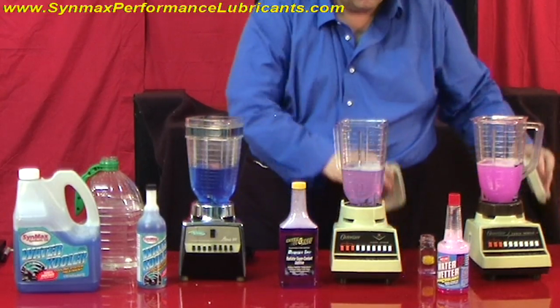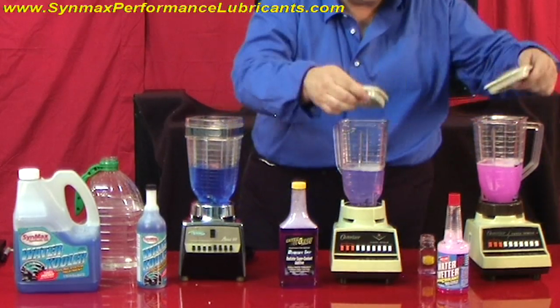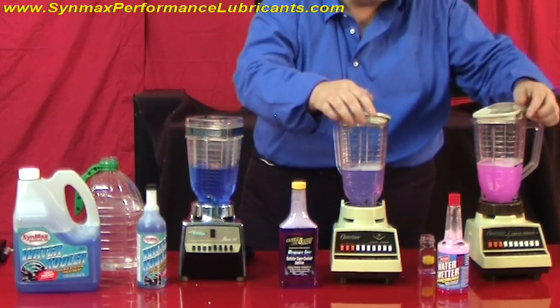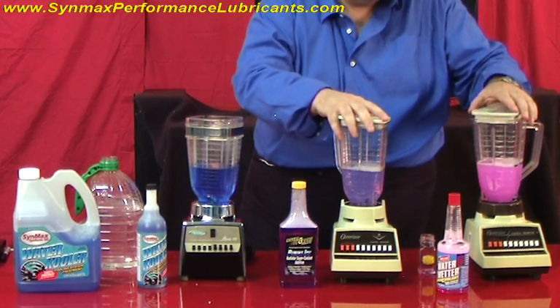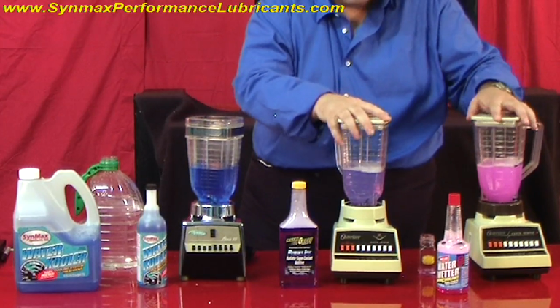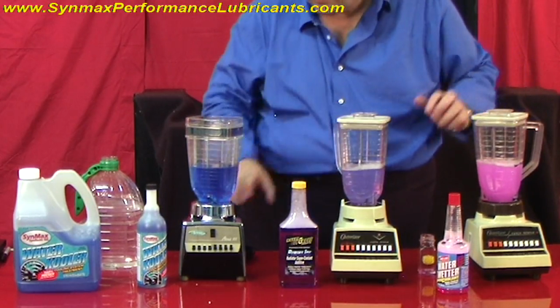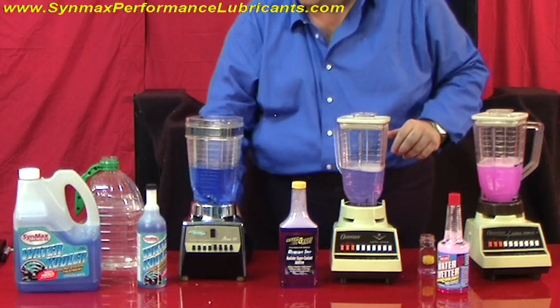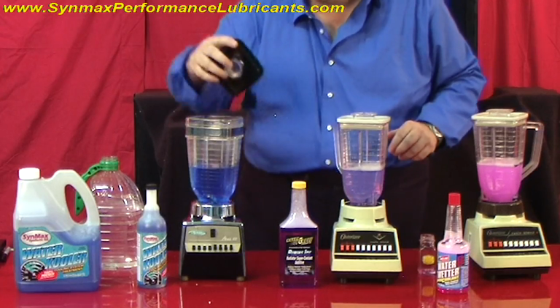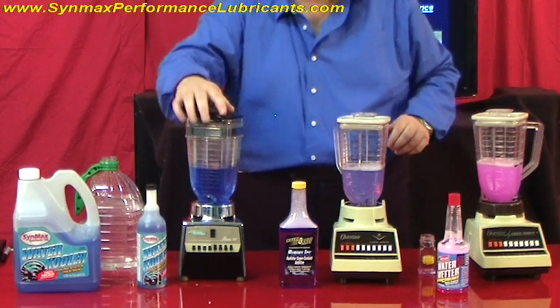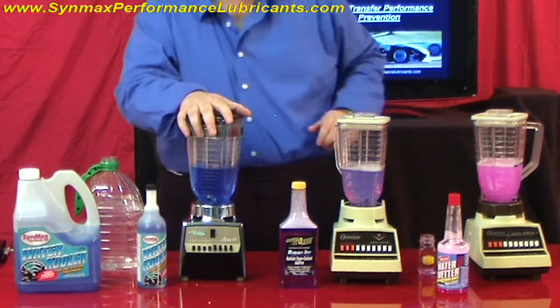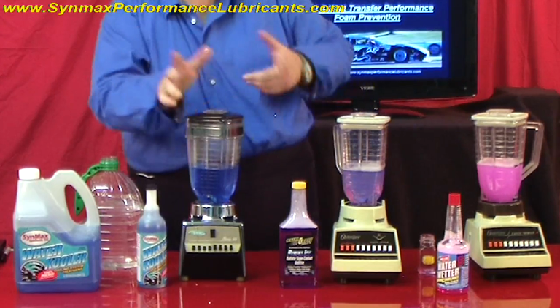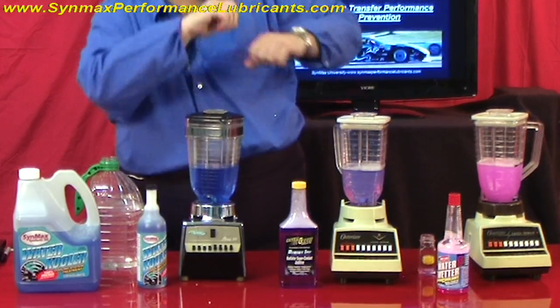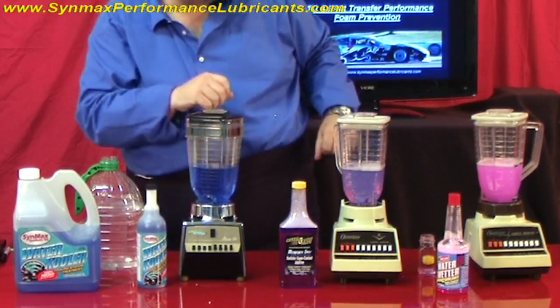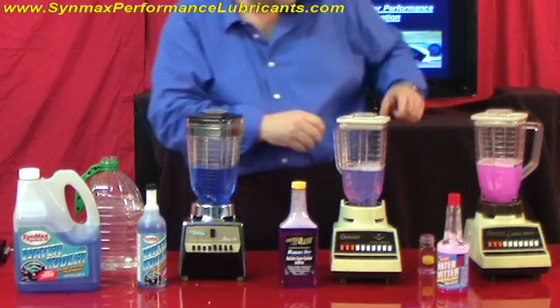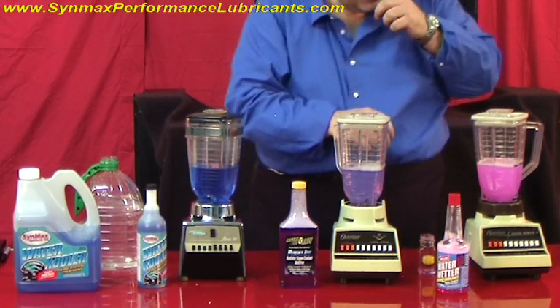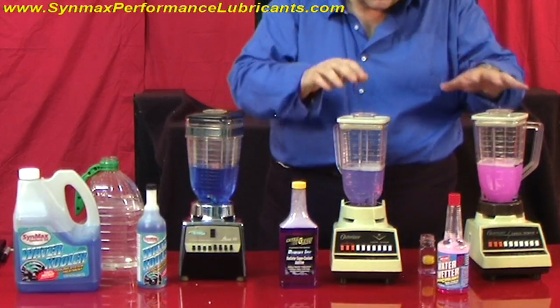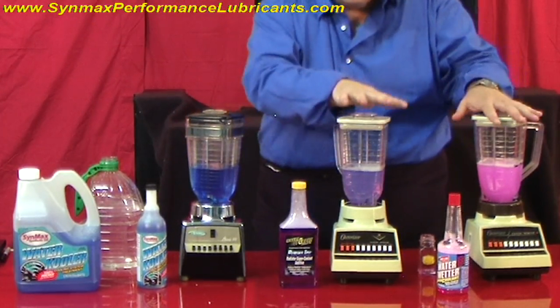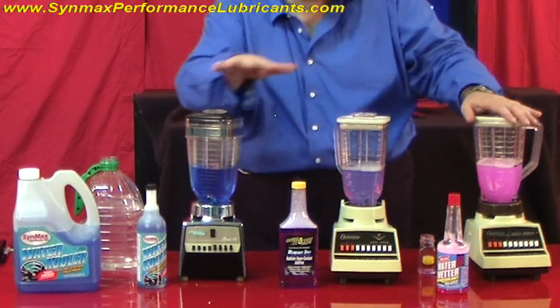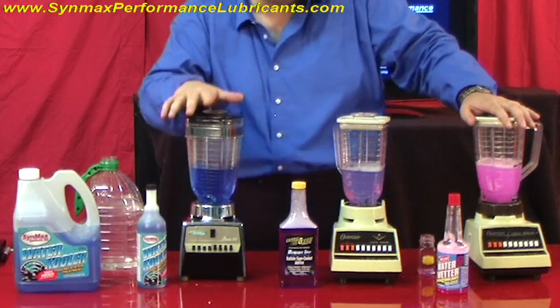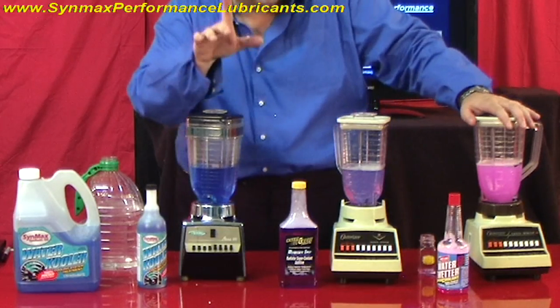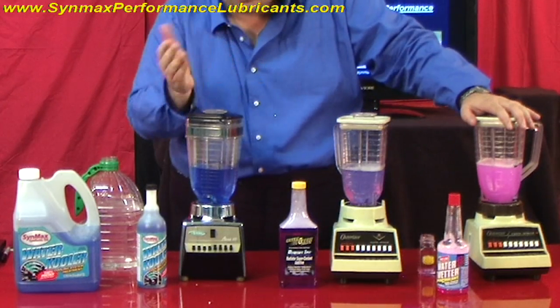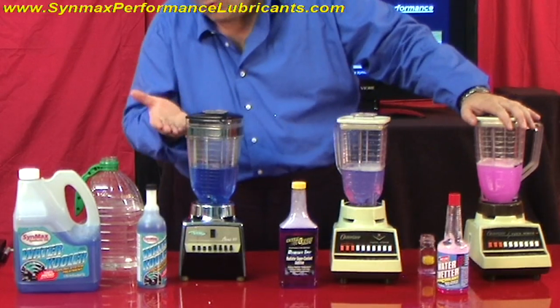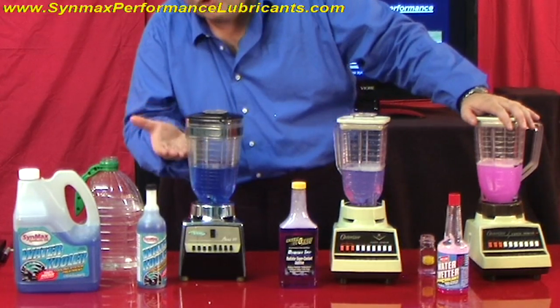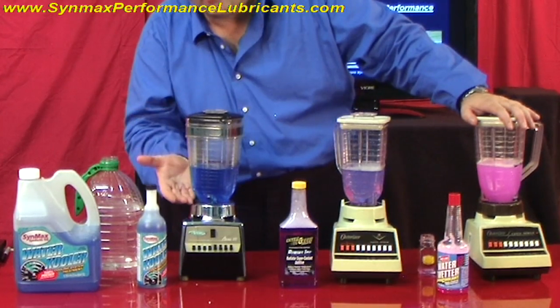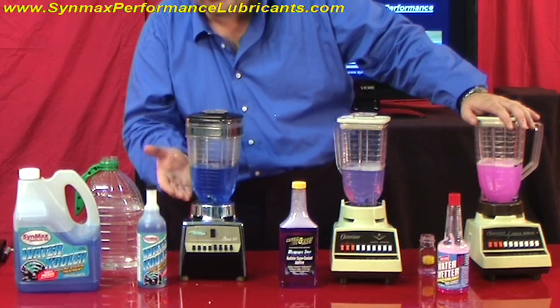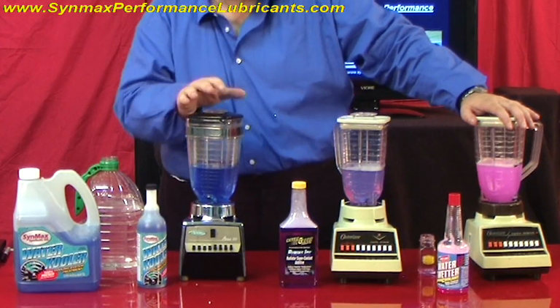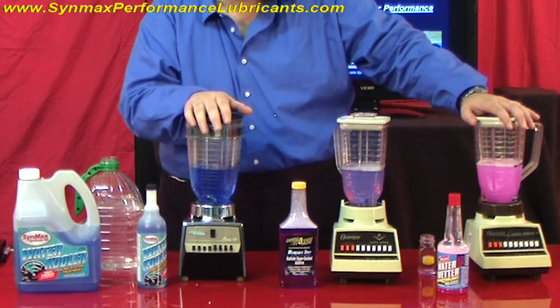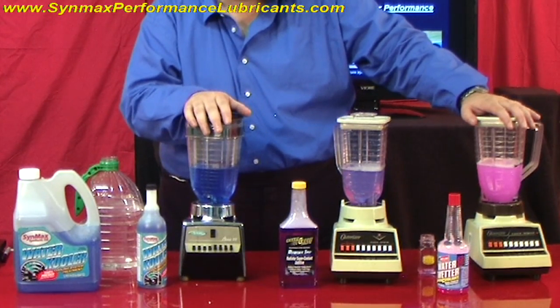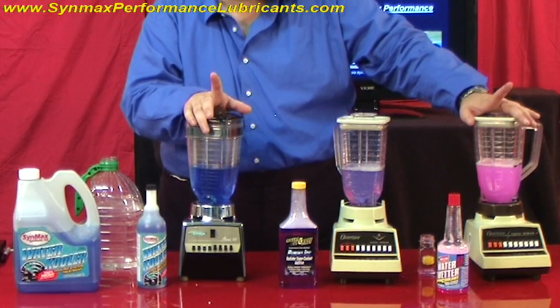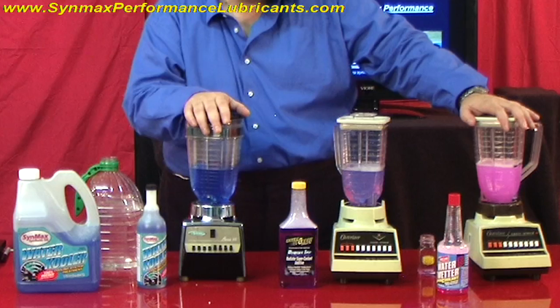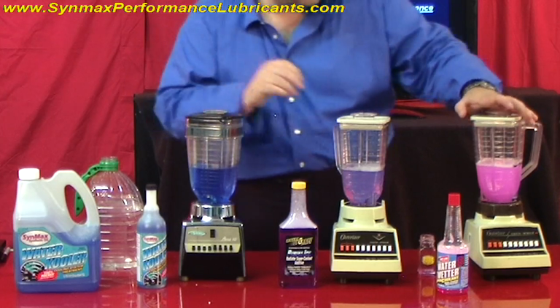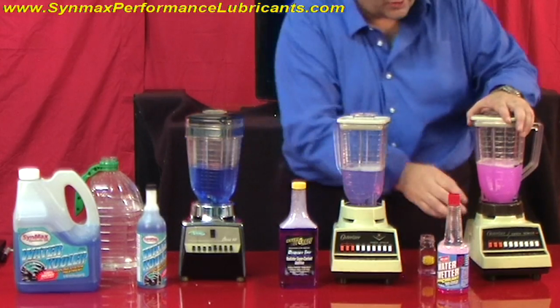We're going to get these blenders up to a whip. We like whip. As again, this simulates a water pump with no pressure in the system, to see how everything works.